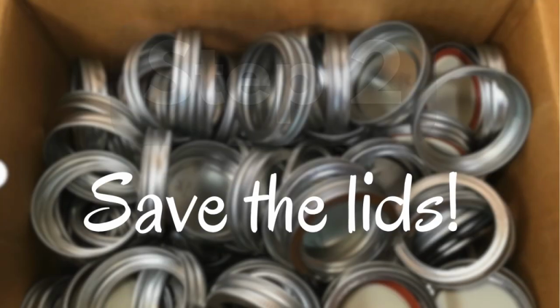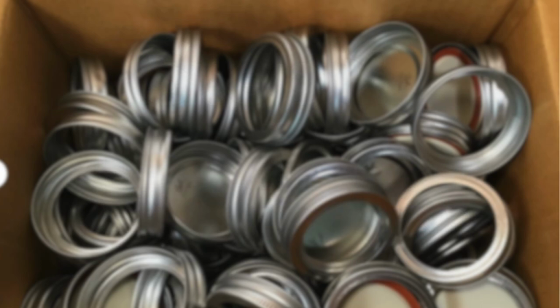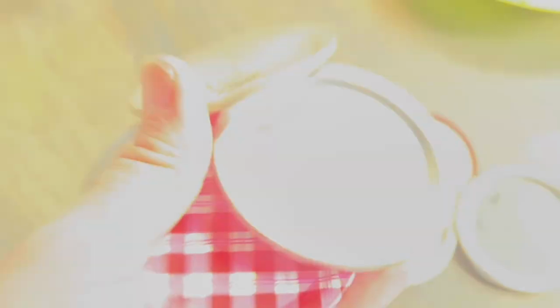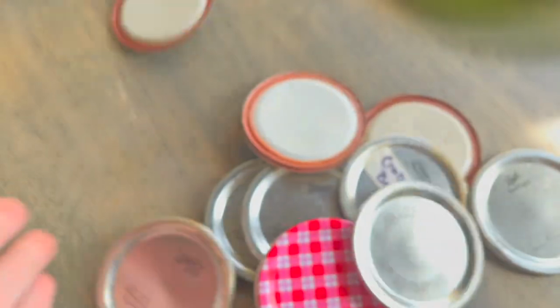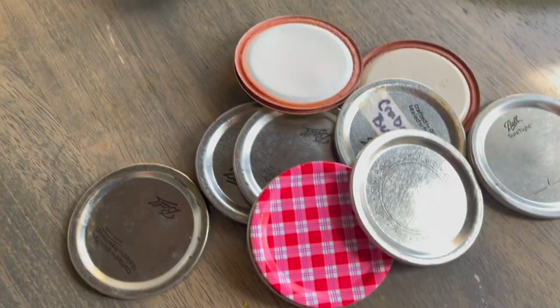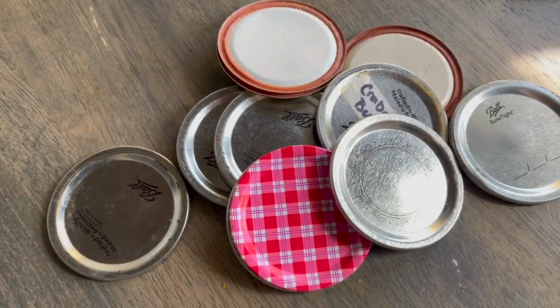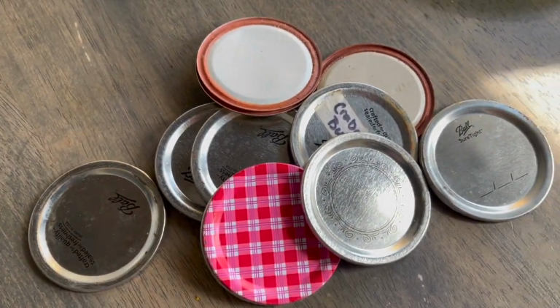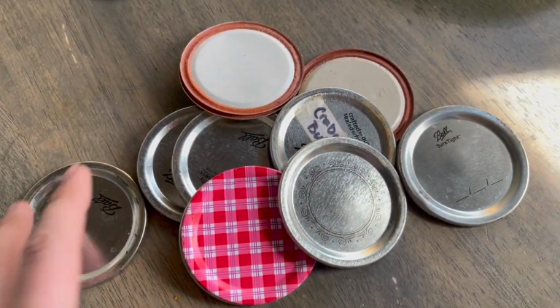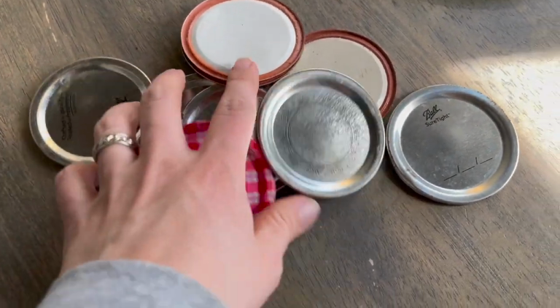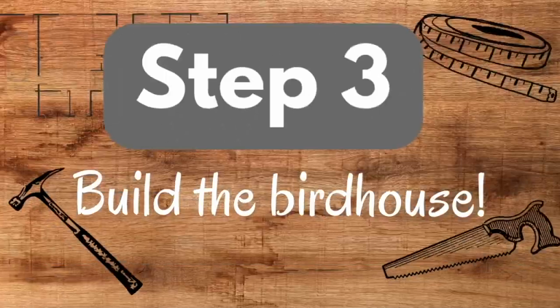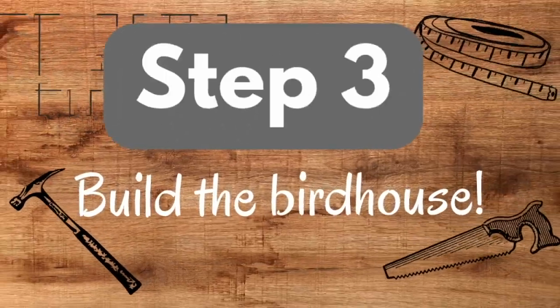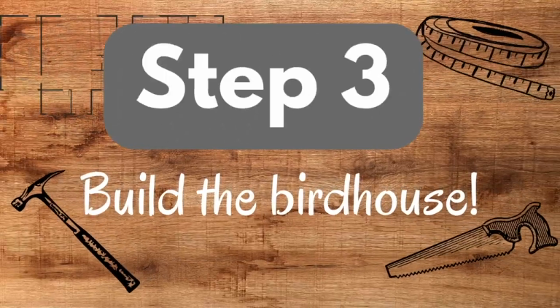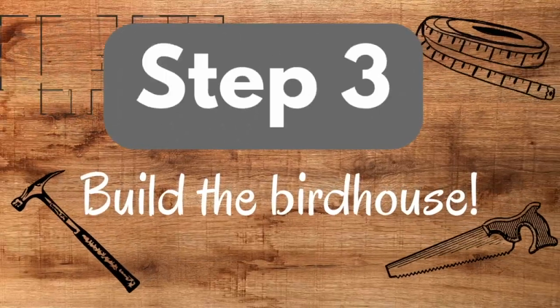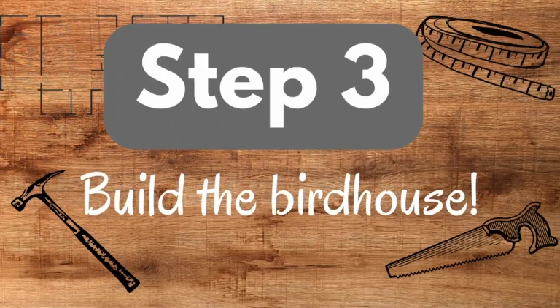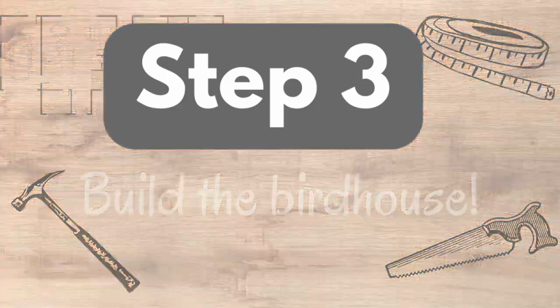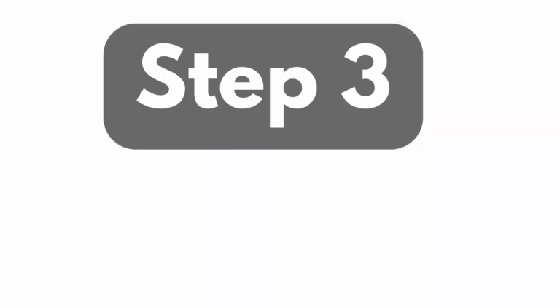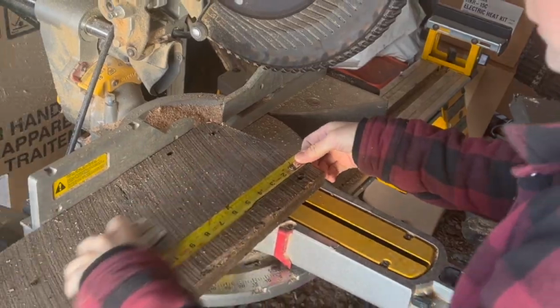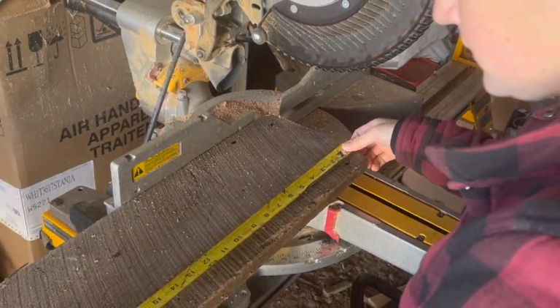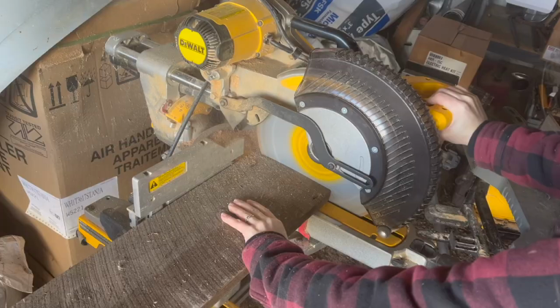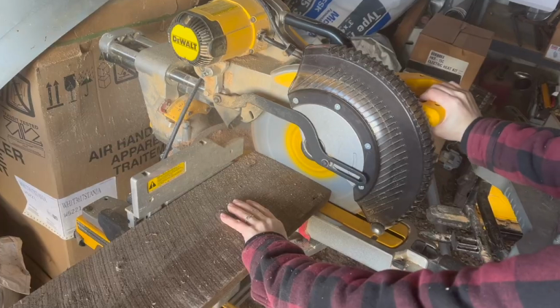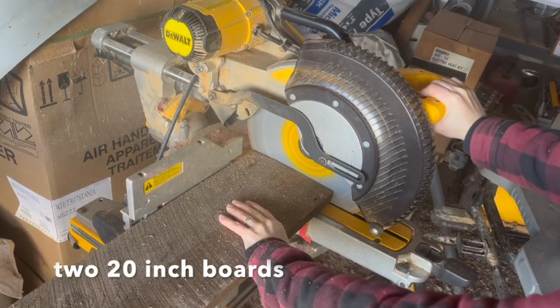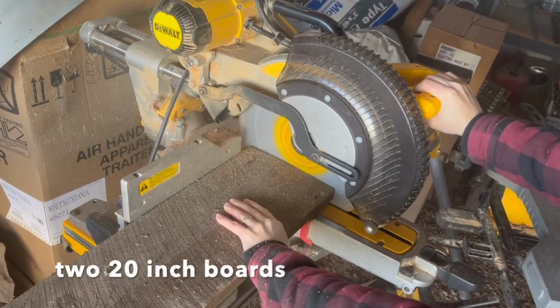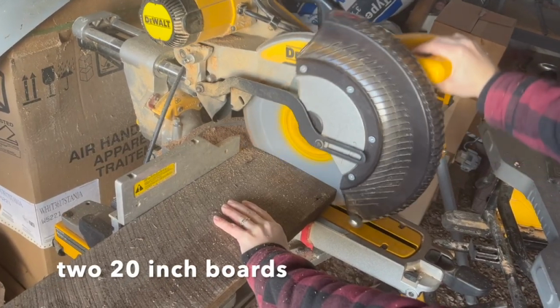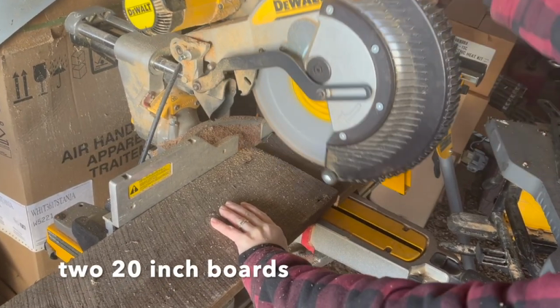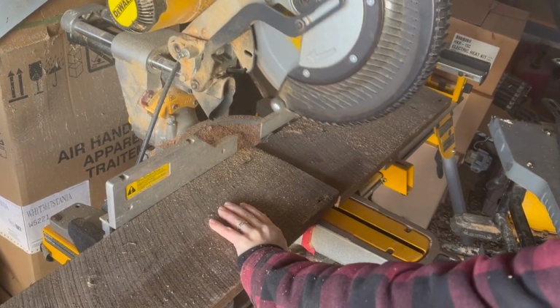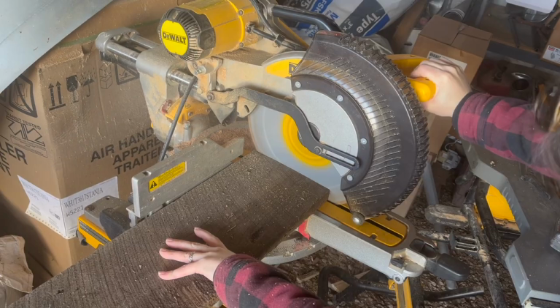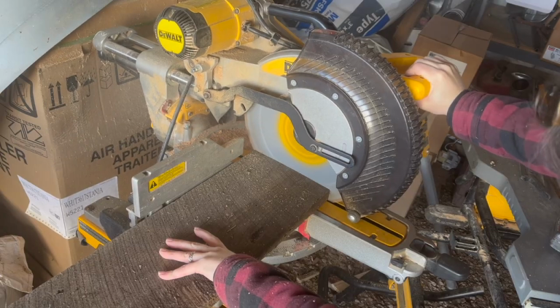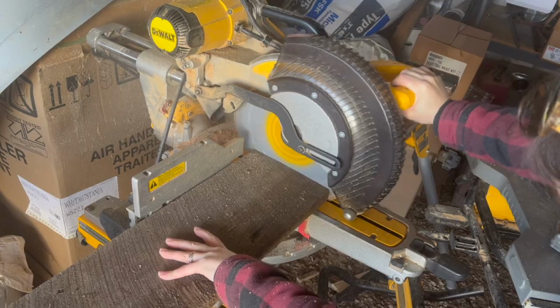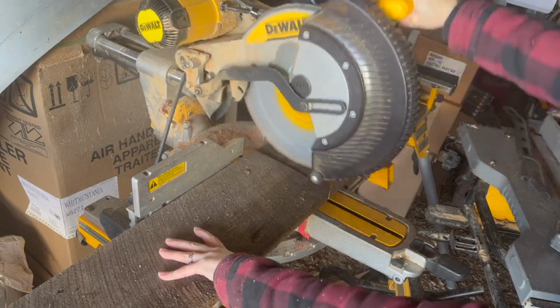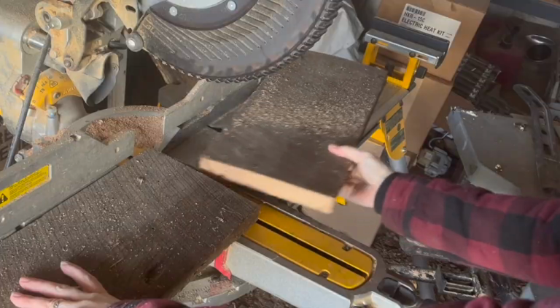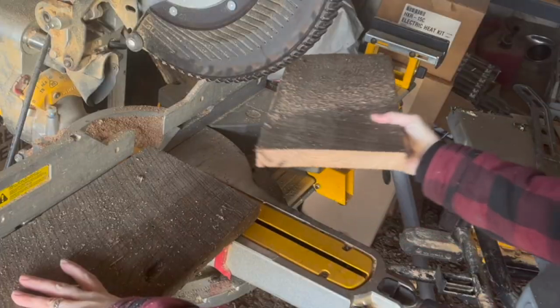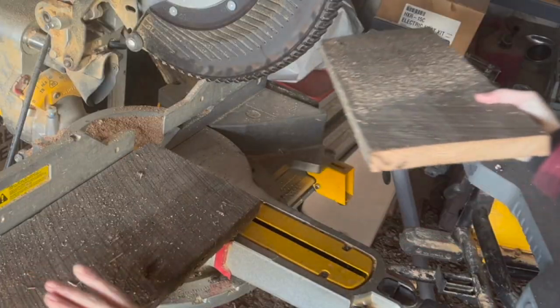My sister-in-law actually gave these lids to me to use for some crafts. Step three: build a birdhouse. I began with cutting two 20-inch boards that will serve as the front and the back of the birdhouse.